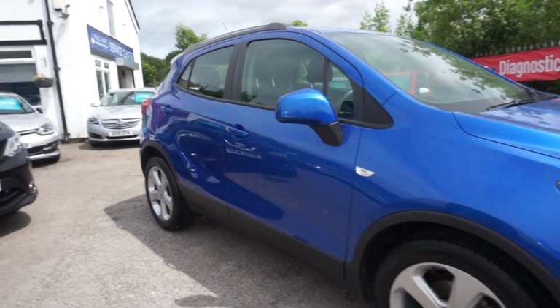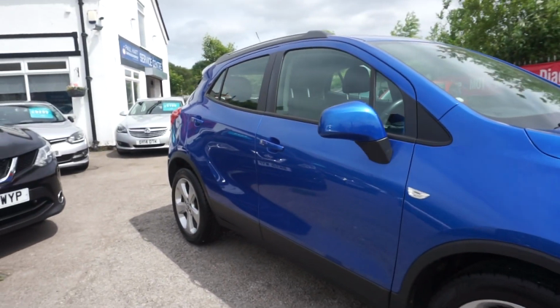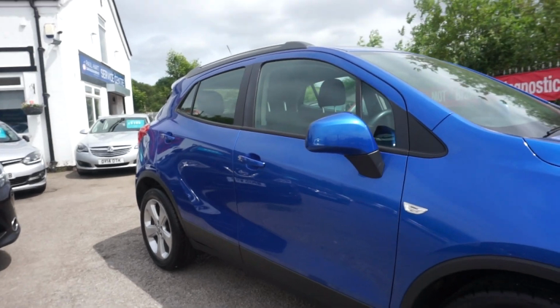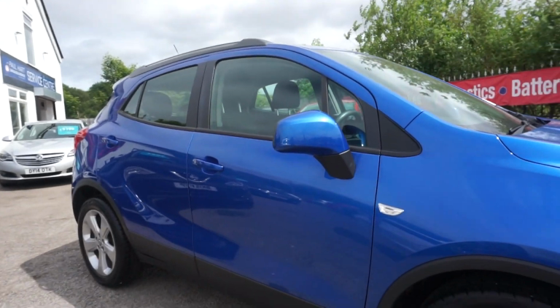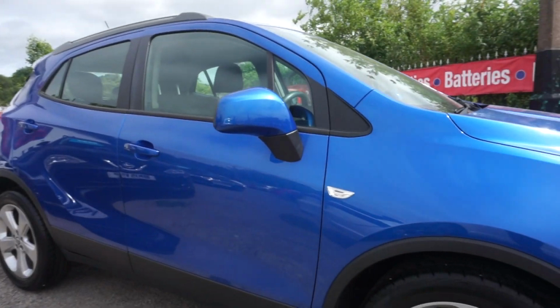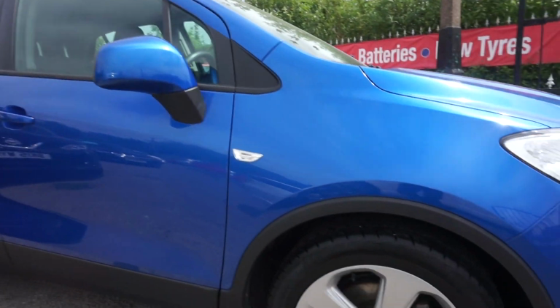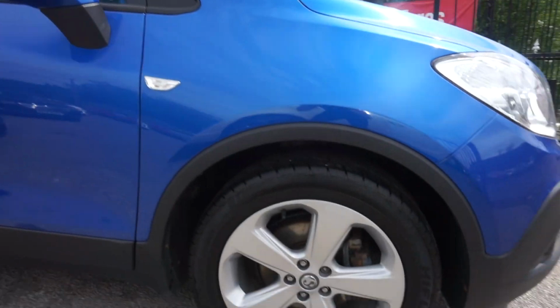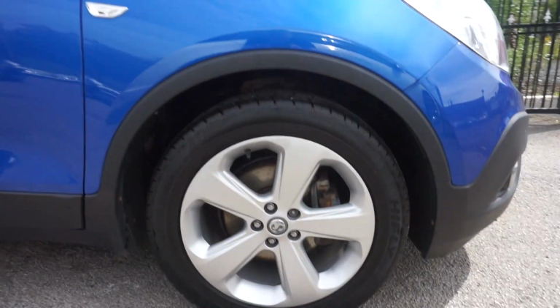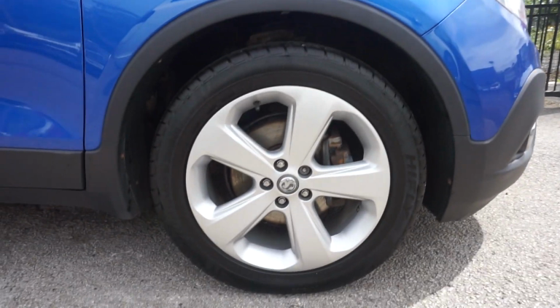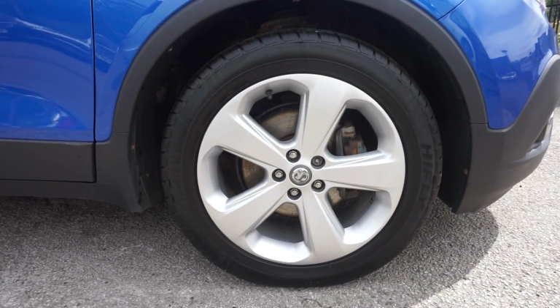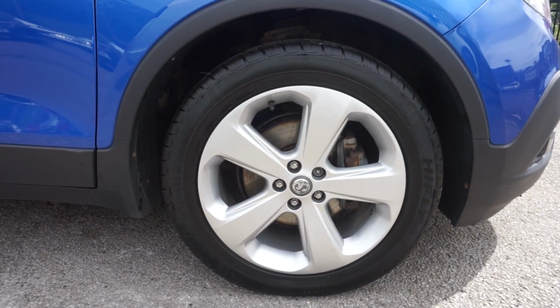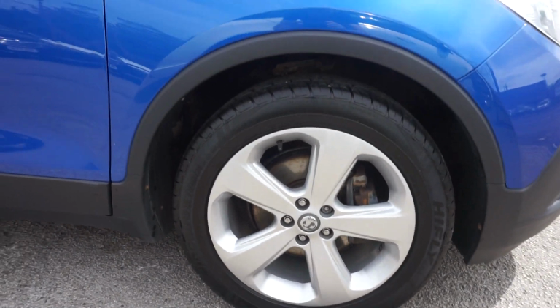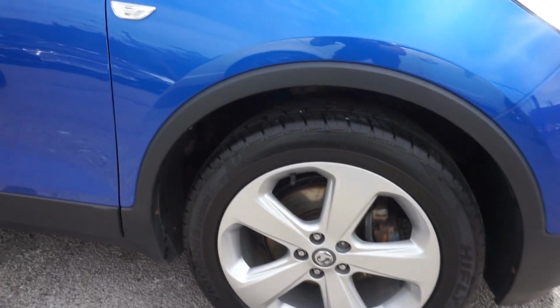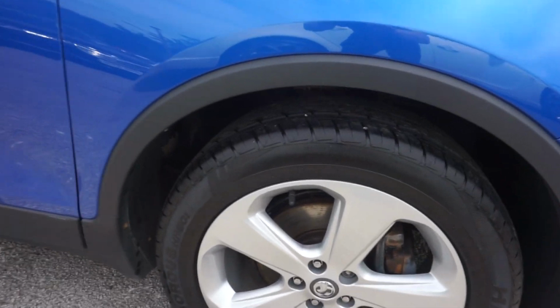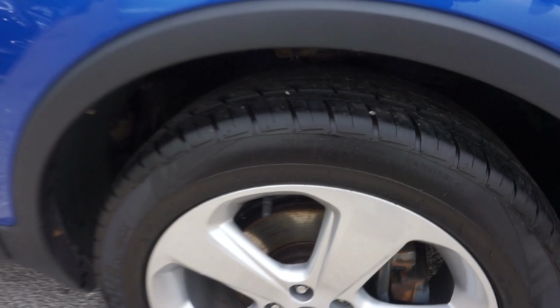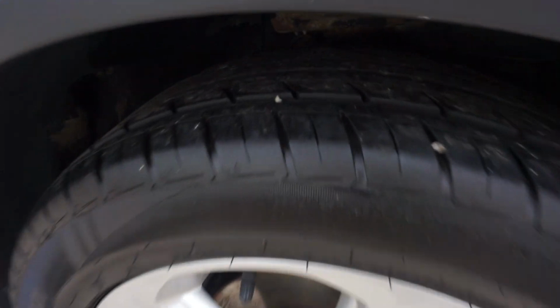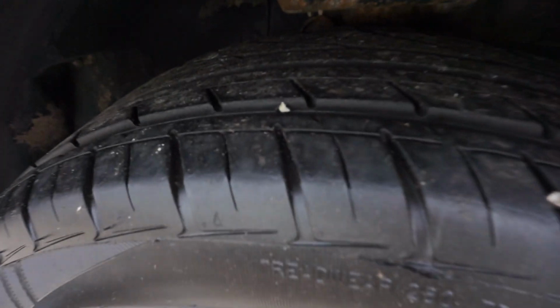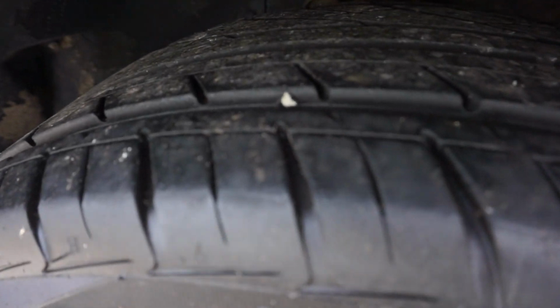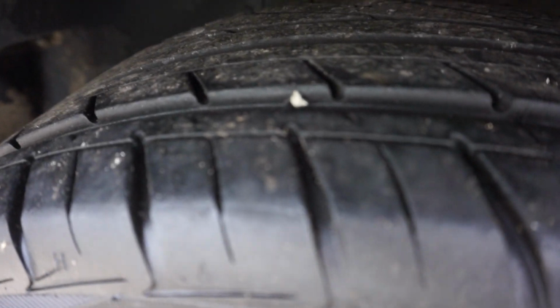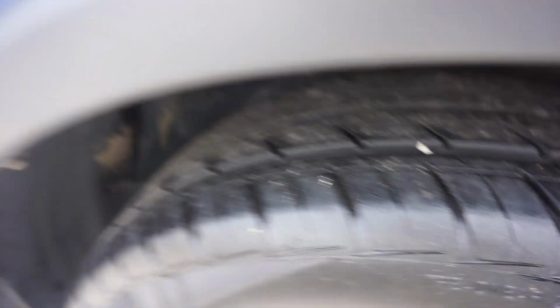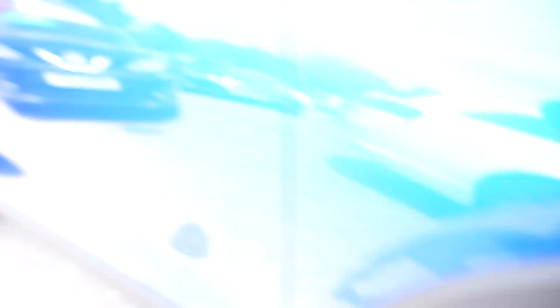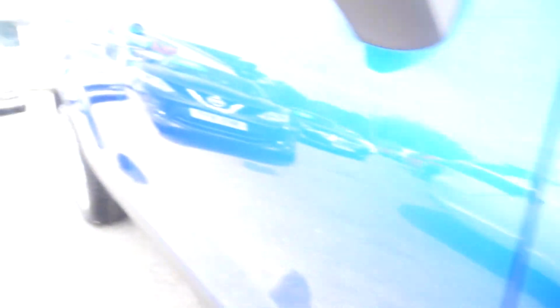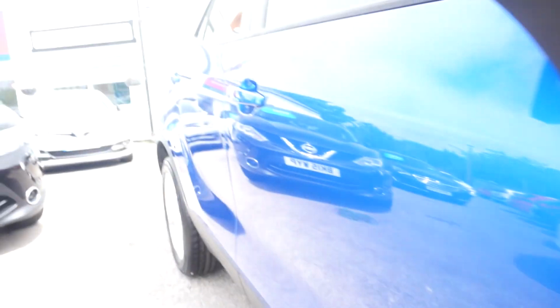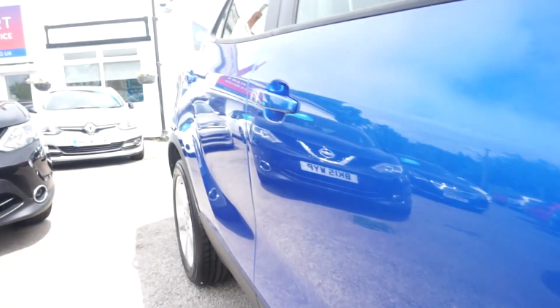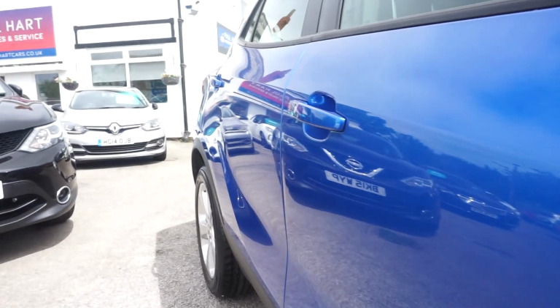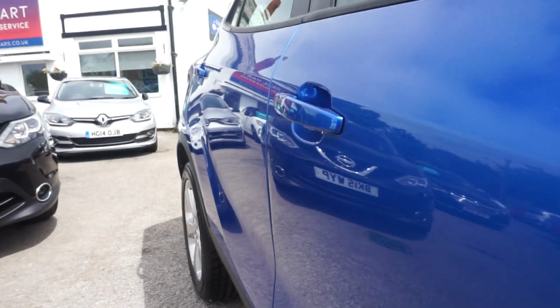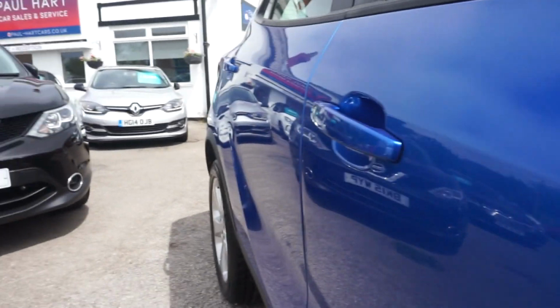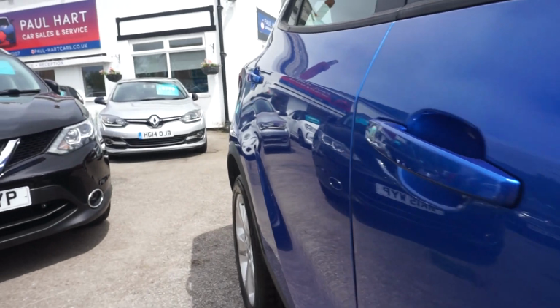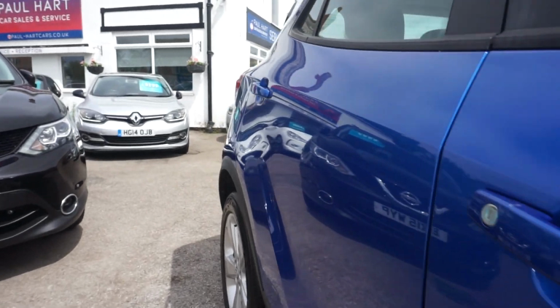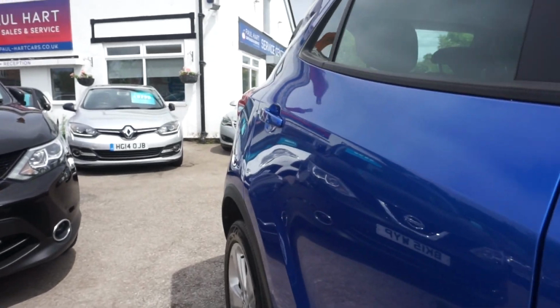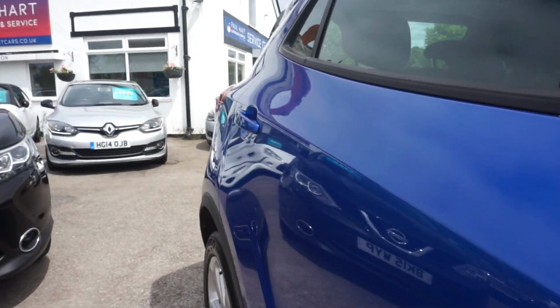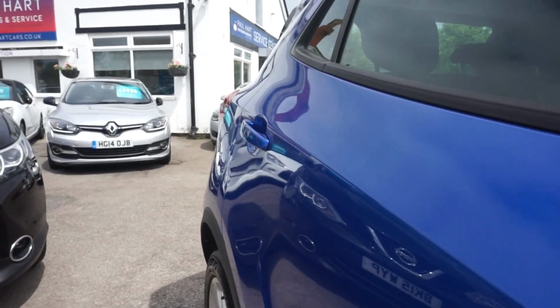Lovely blue metallic this one. It's got the five-spoke alloys, as you can just see there. New tyres there on the front. Just showing you down the side of the car — there's no dents on the car at all.